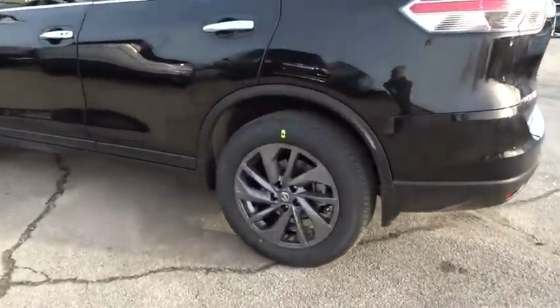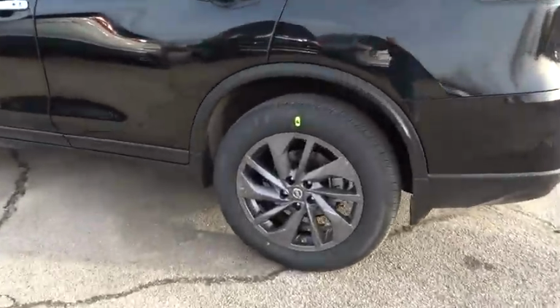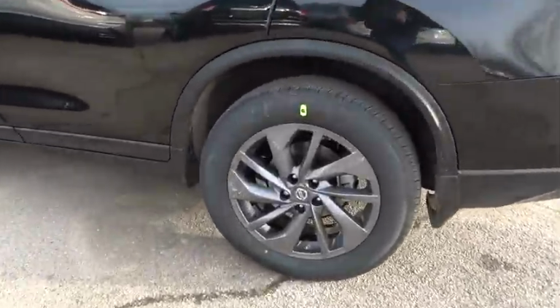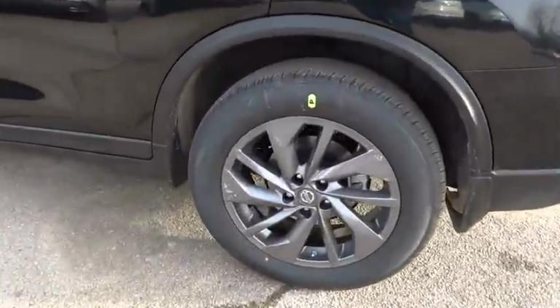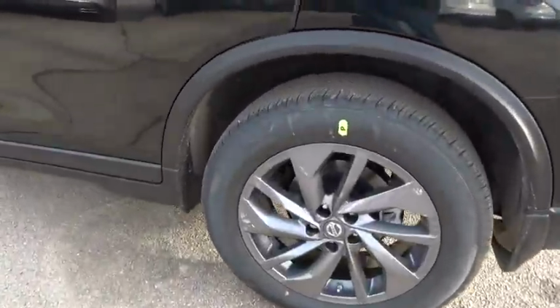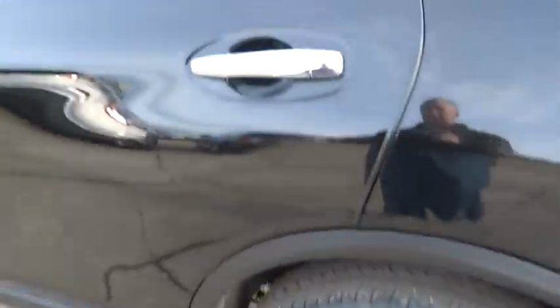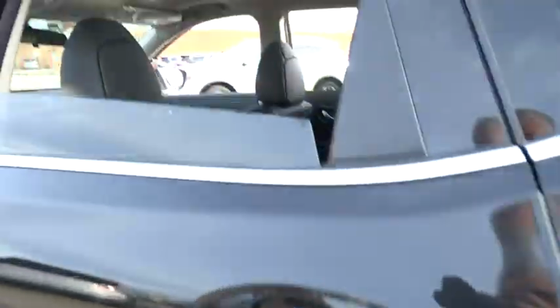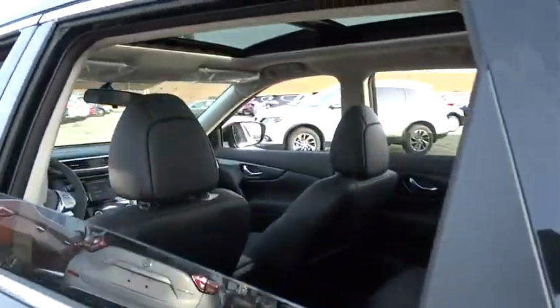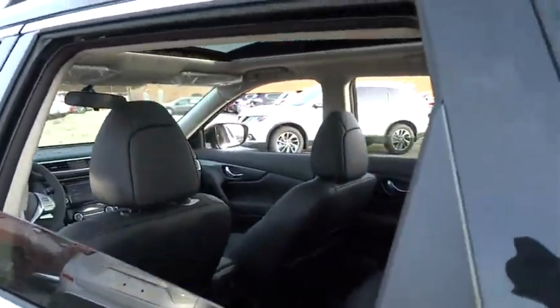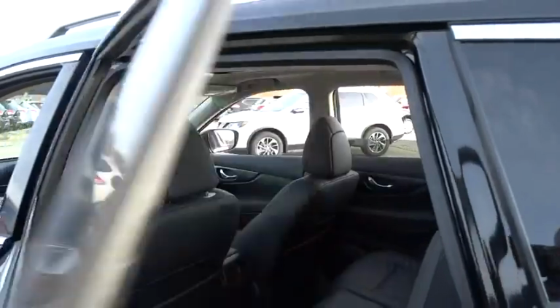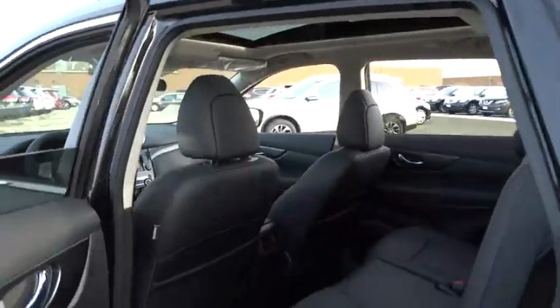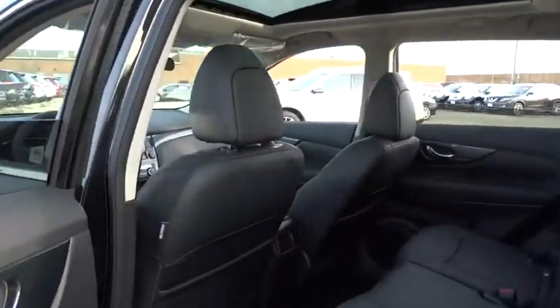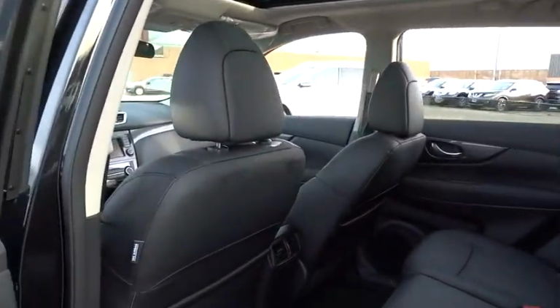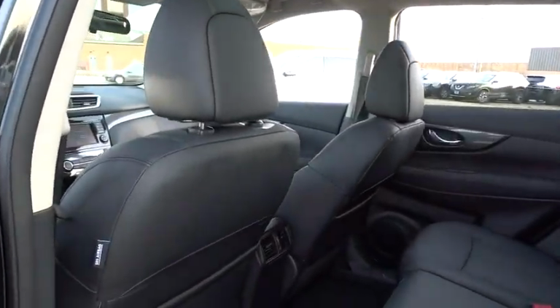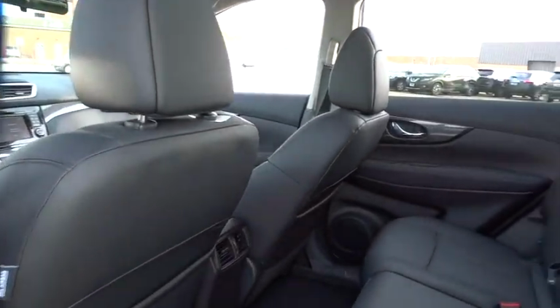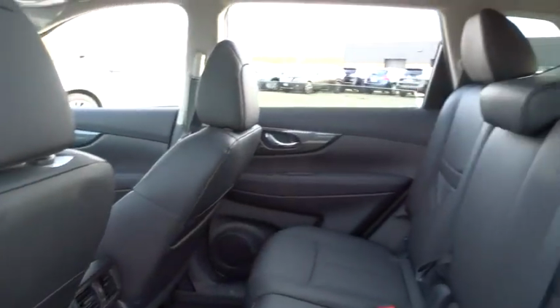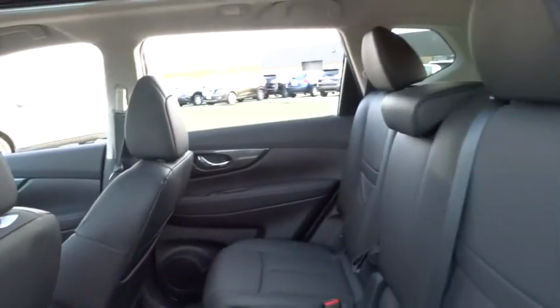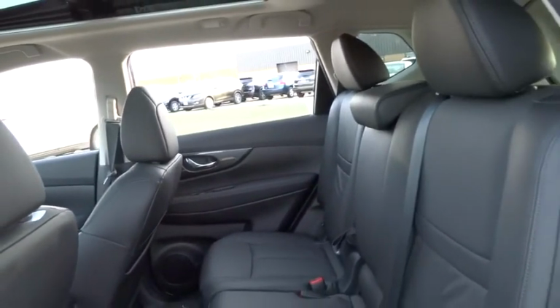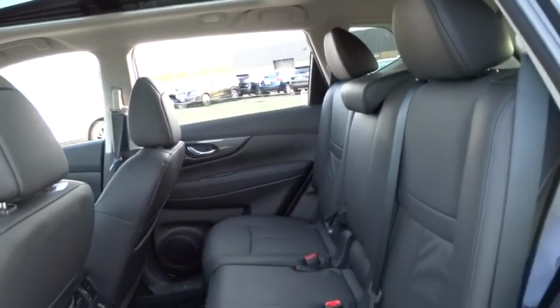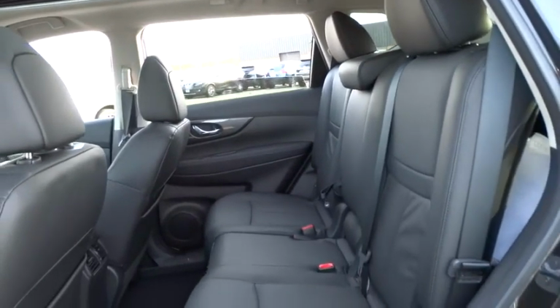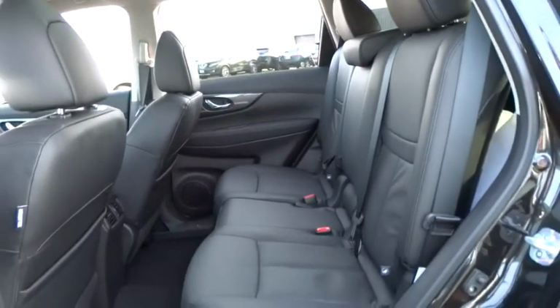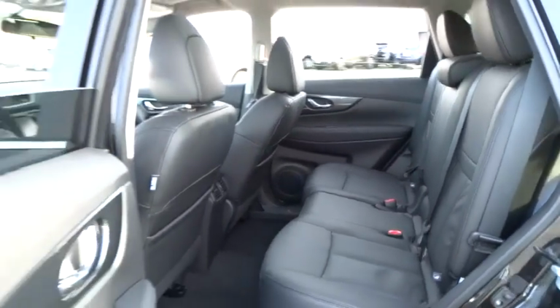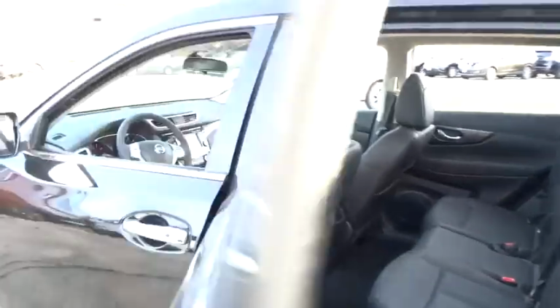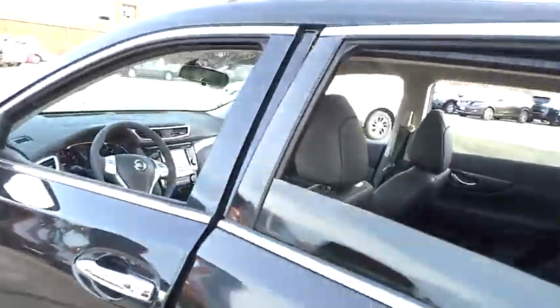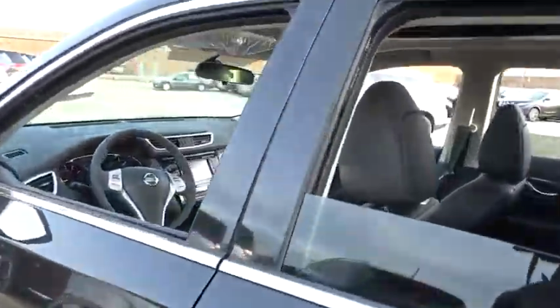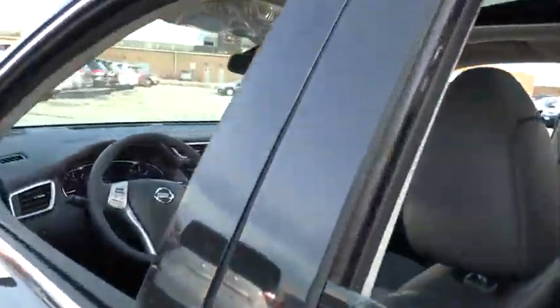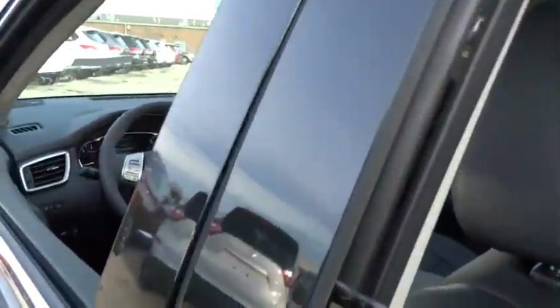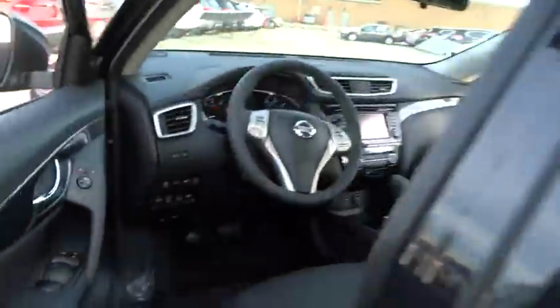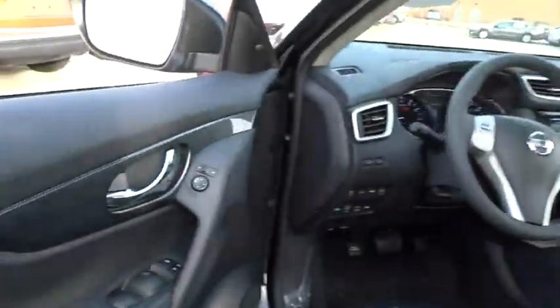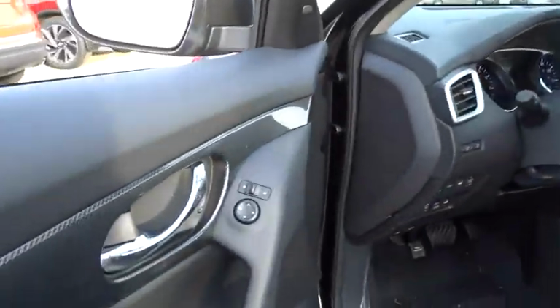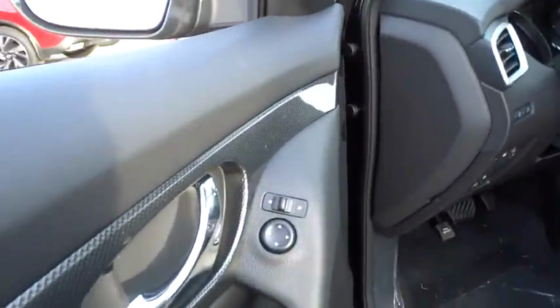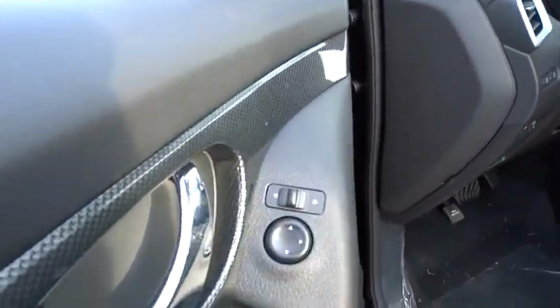CD player, heated front seats, trip computer, fog lights, rear window defroster, electronic stability control, power windows, brake assist, panic alarm, tachometer, remote keyless entry.